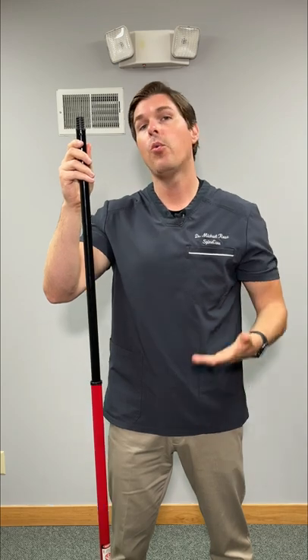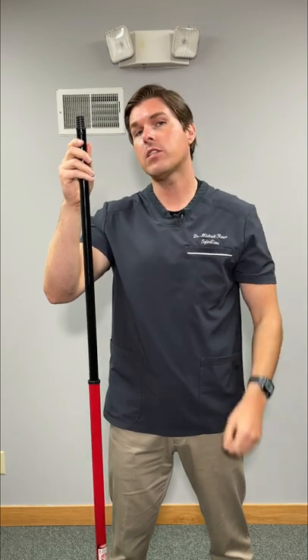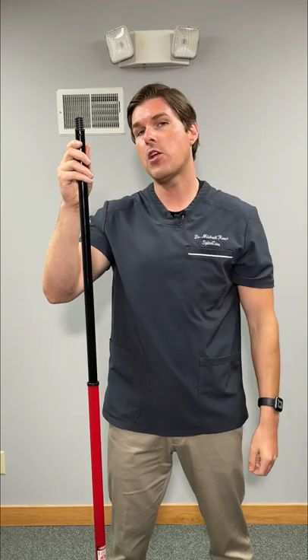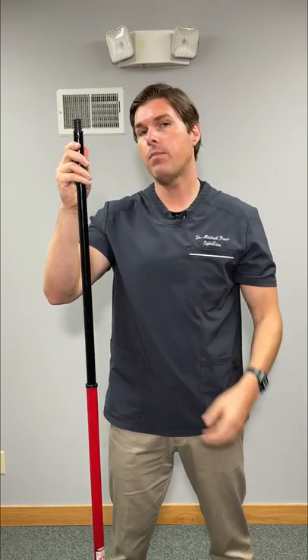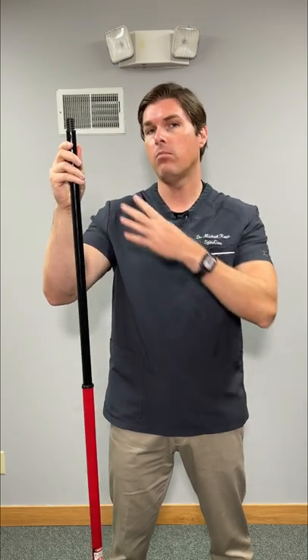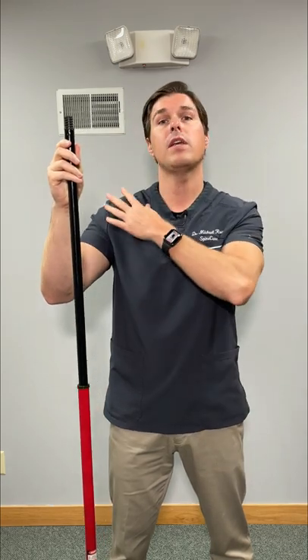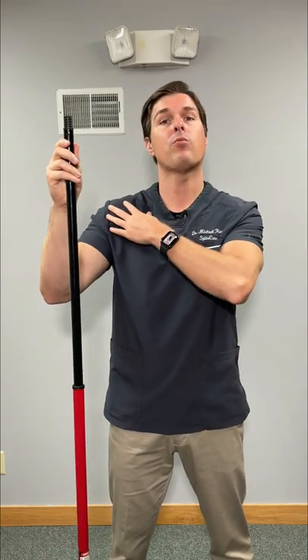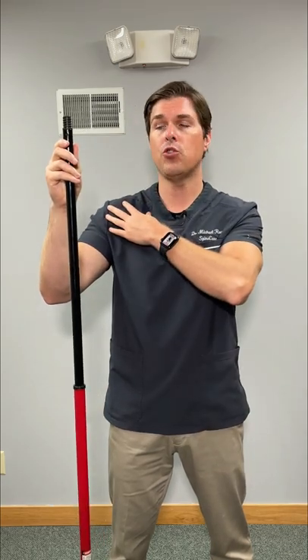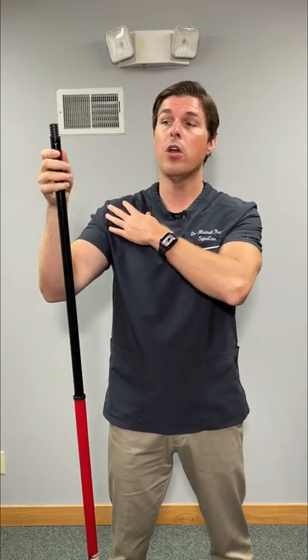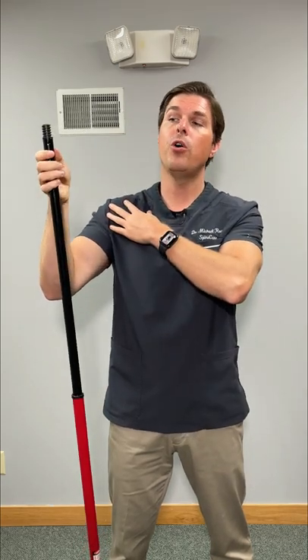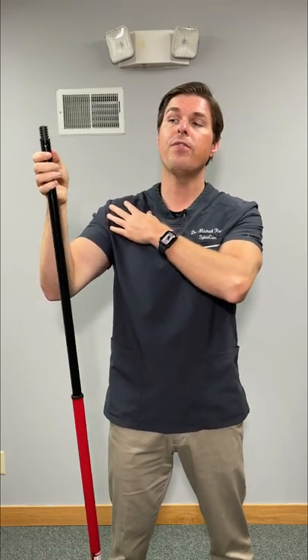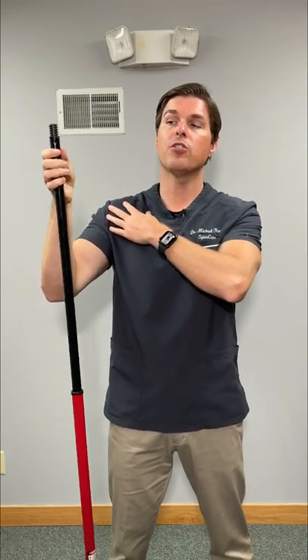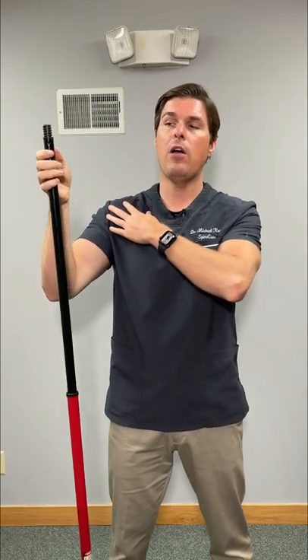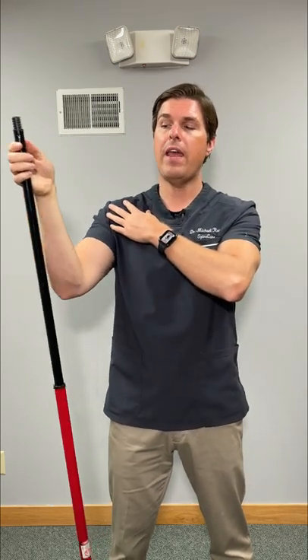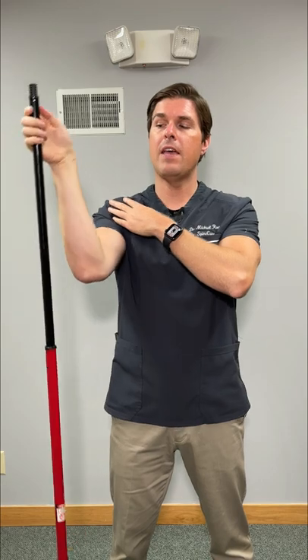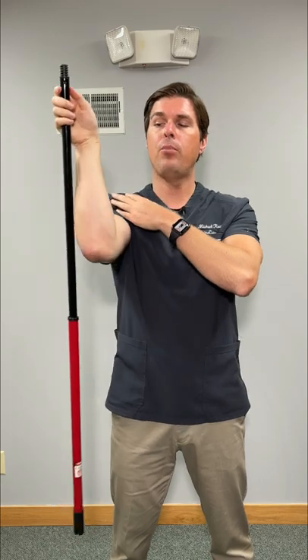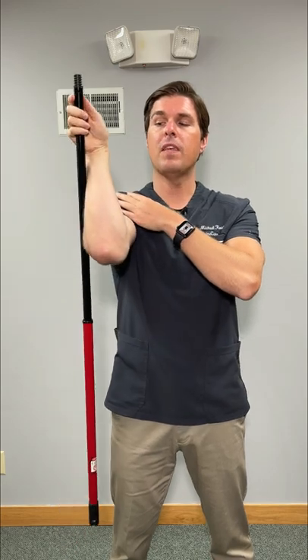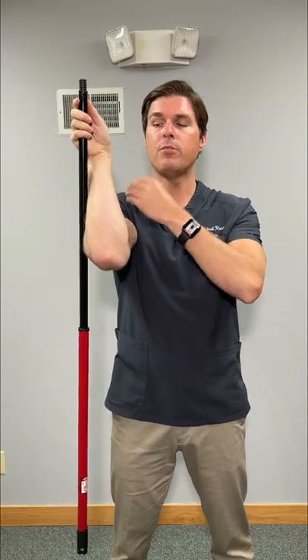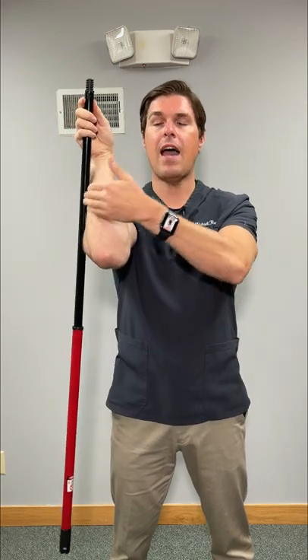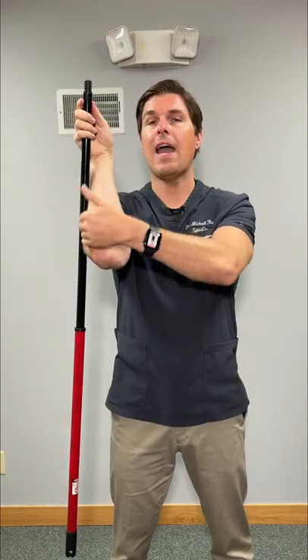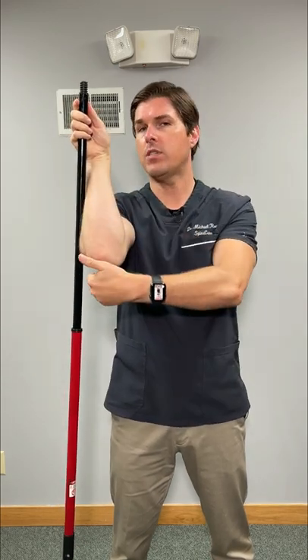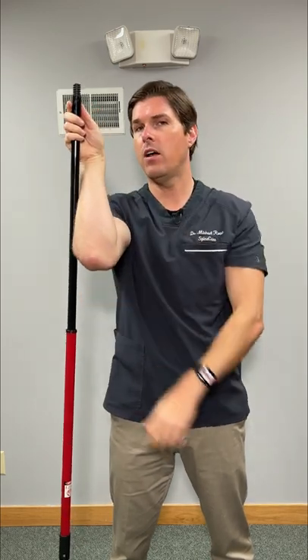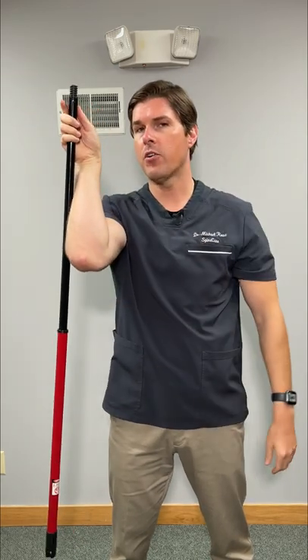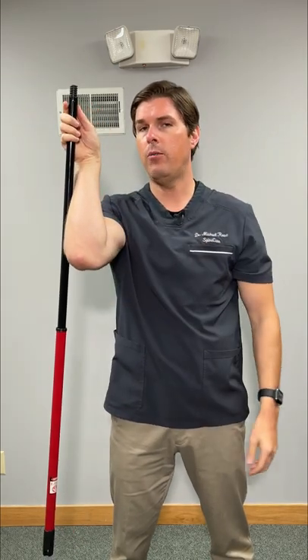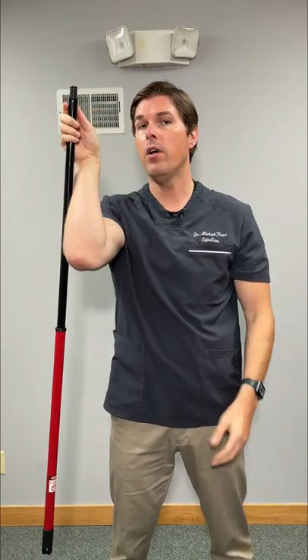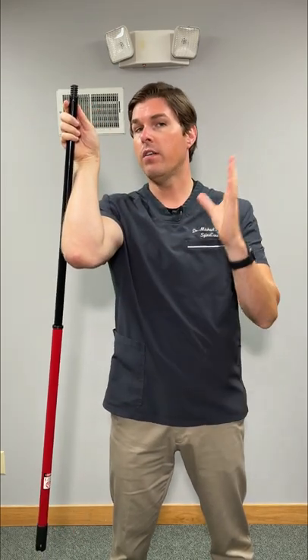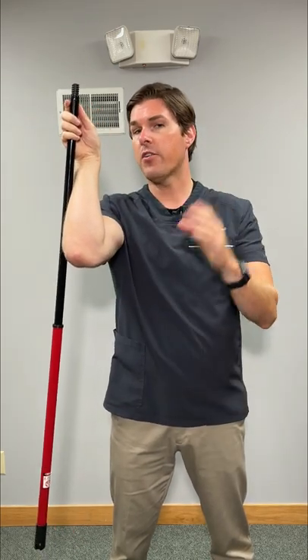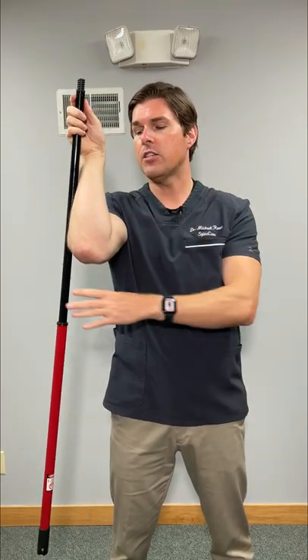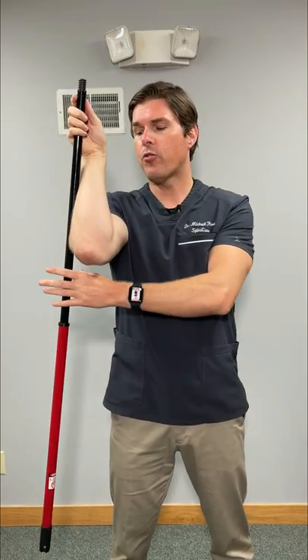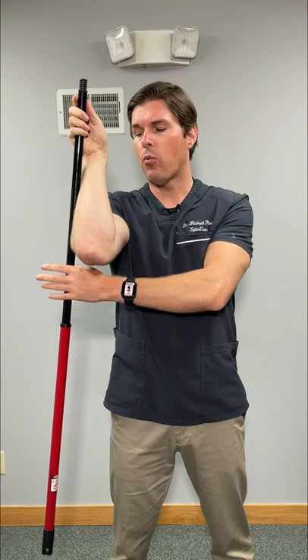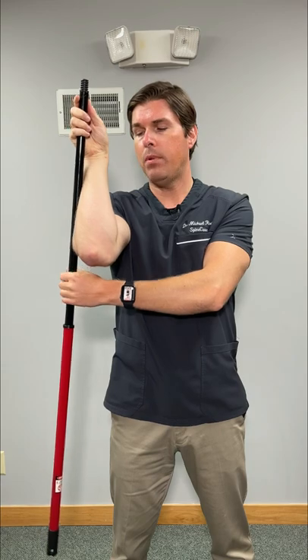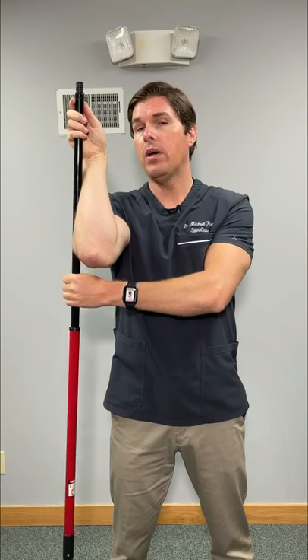Whatever side you're having pain — let's say it's my right shoulder — hook your fingers around that end and then put the broomstick on the outside of your elbow. The other hand is going to grip right below it.